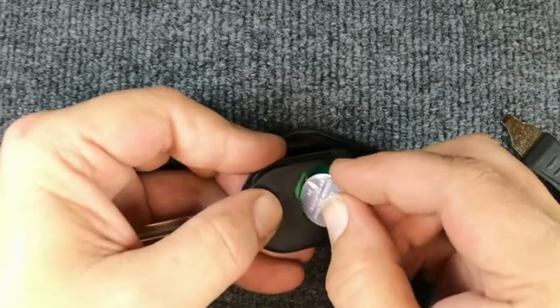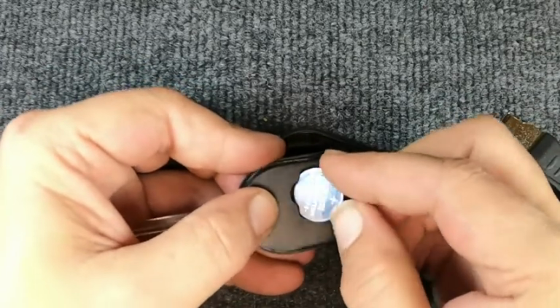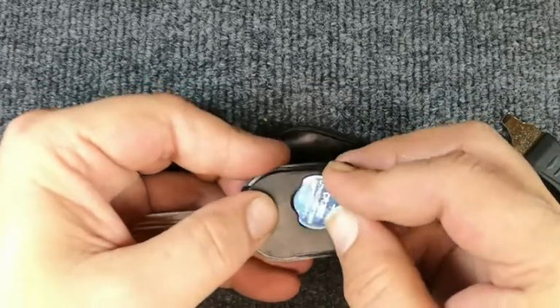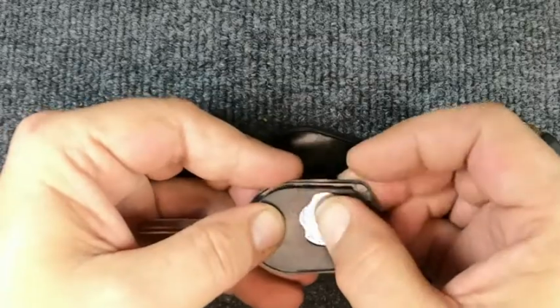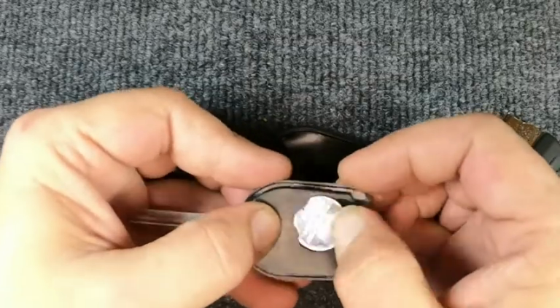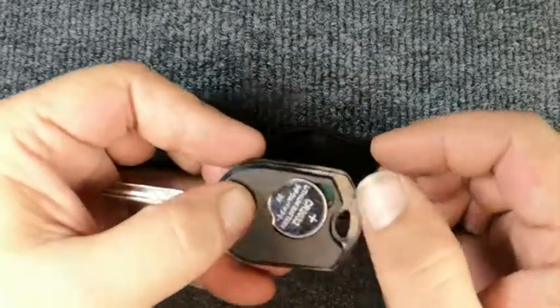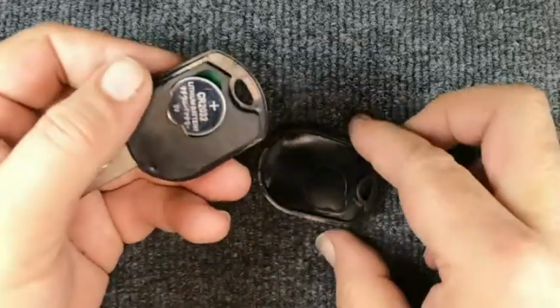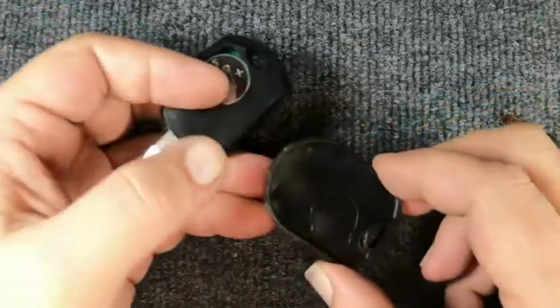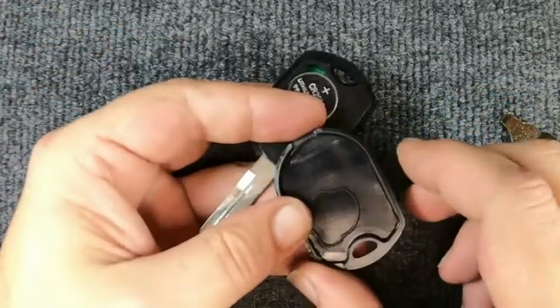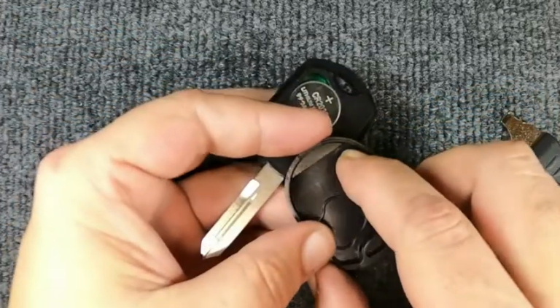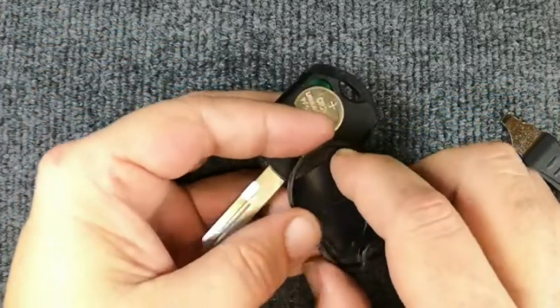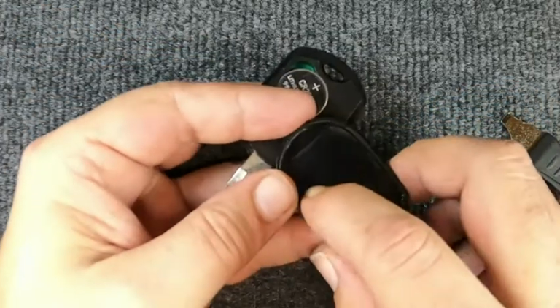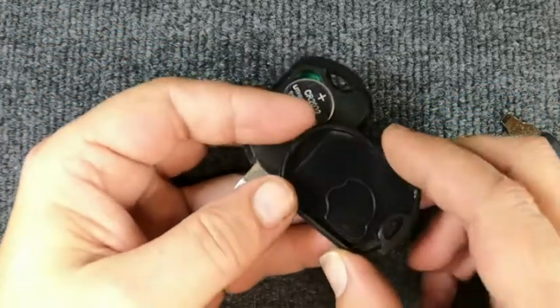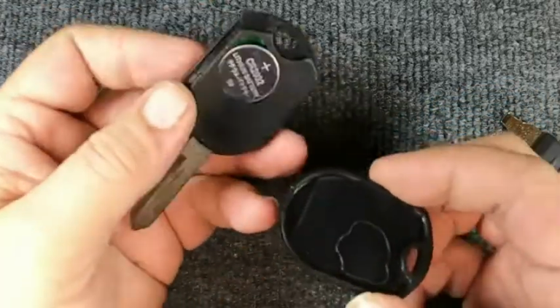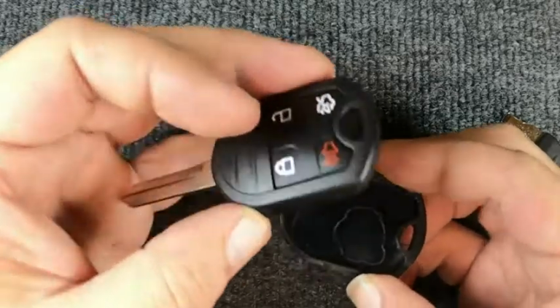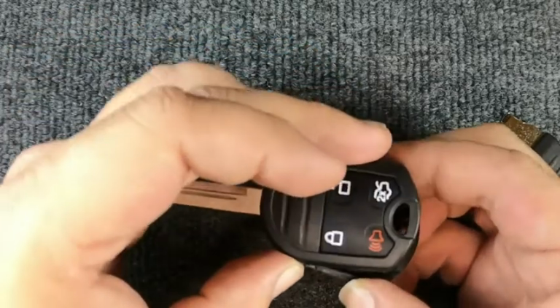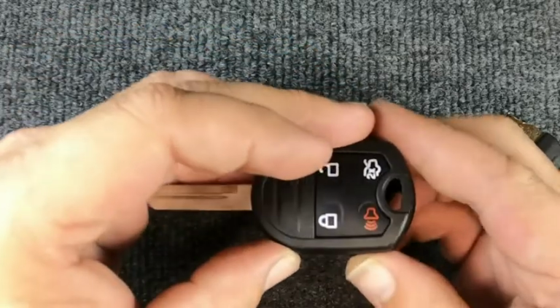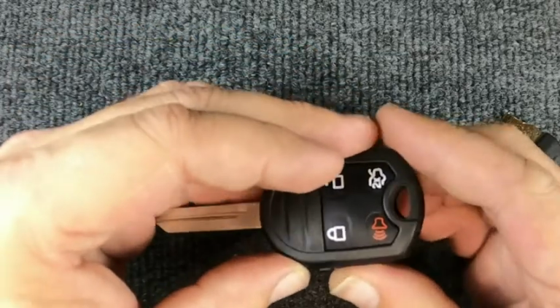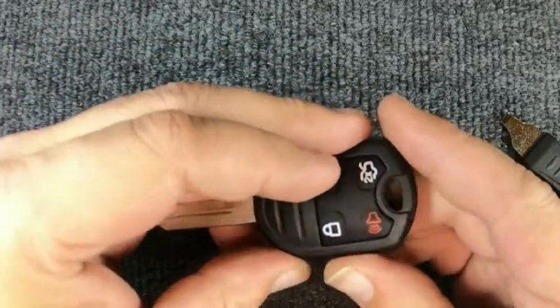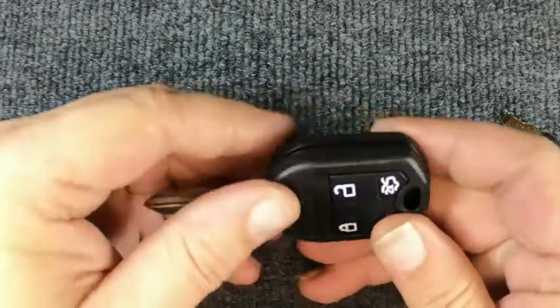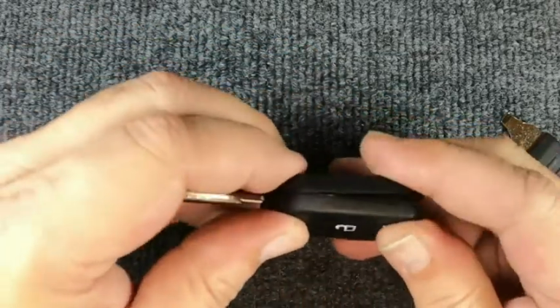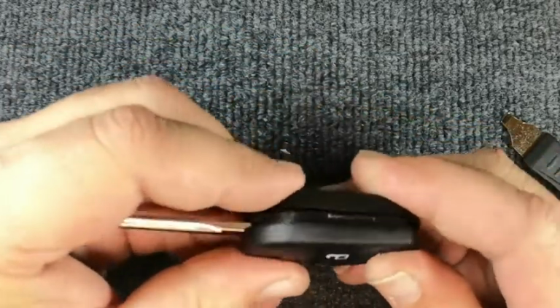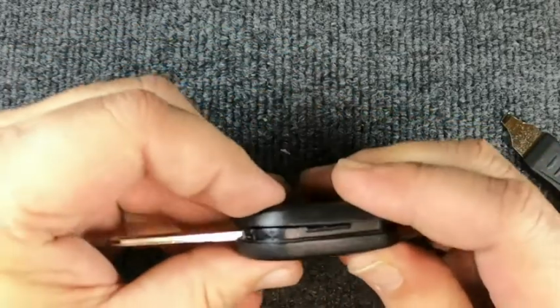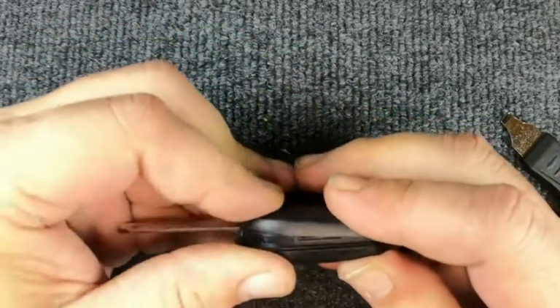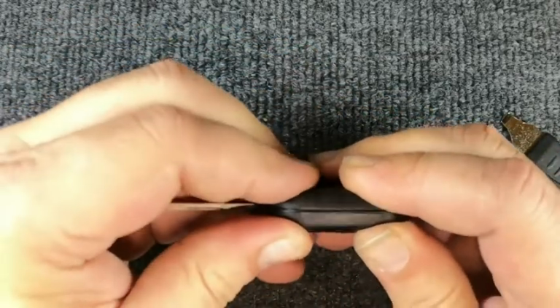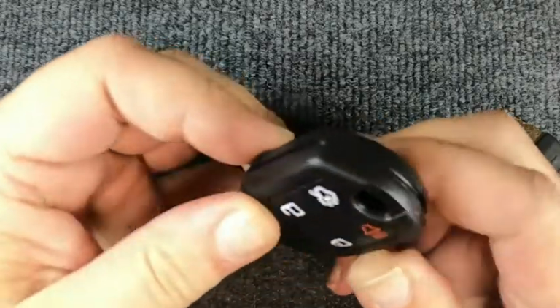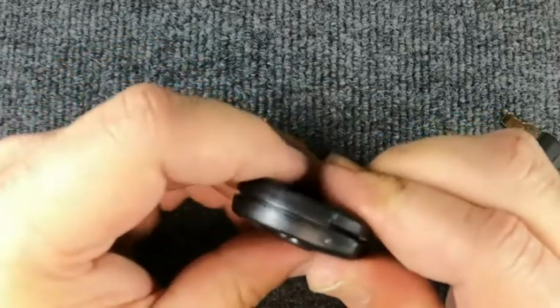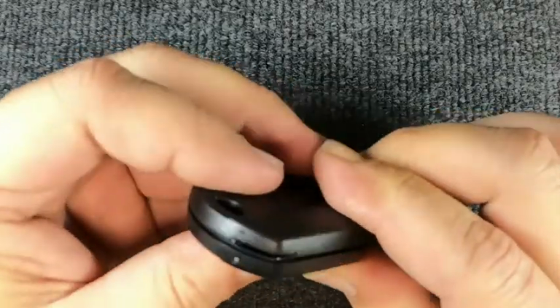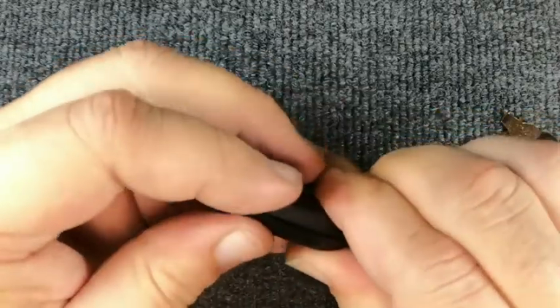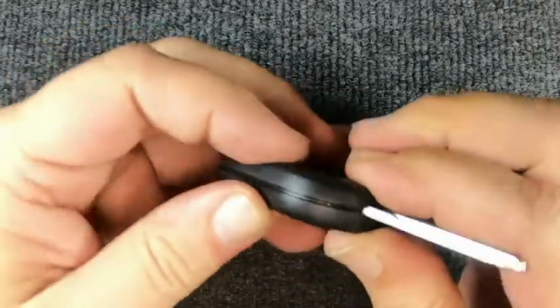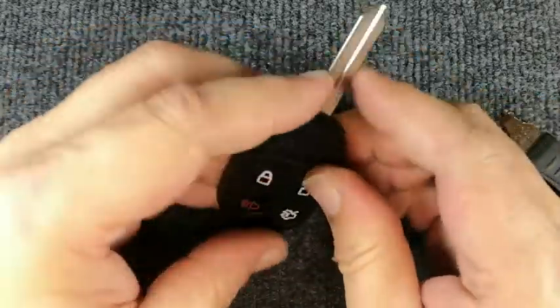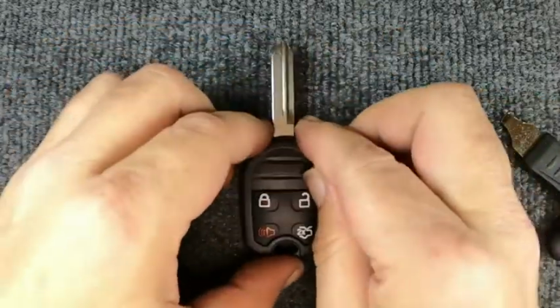We'll go ahead and reassemble it — we got lucky on that one. Make sure your seal is sitting down in there. Take and flip your remote over and go ahead and snap it back together. And you'll notice you're done.